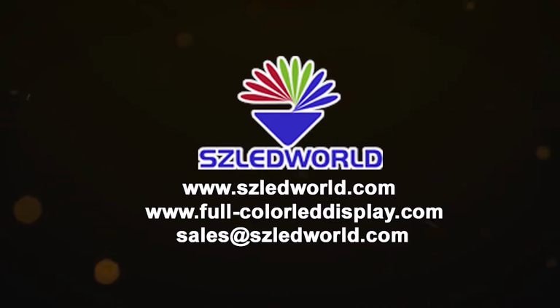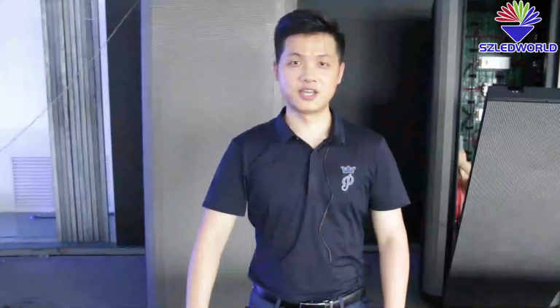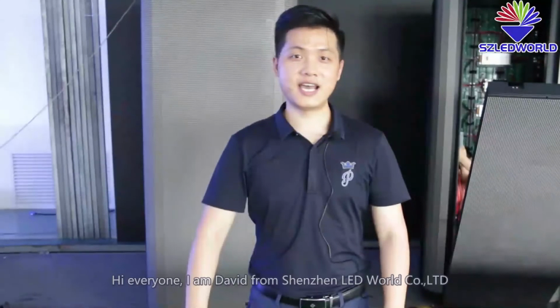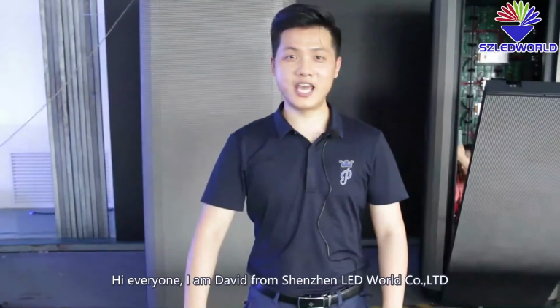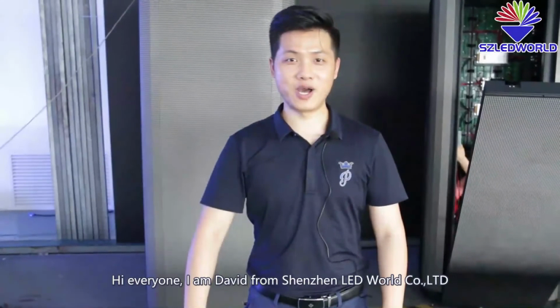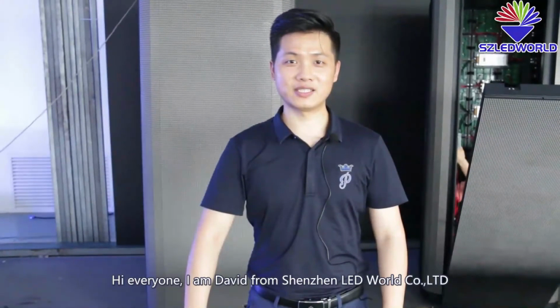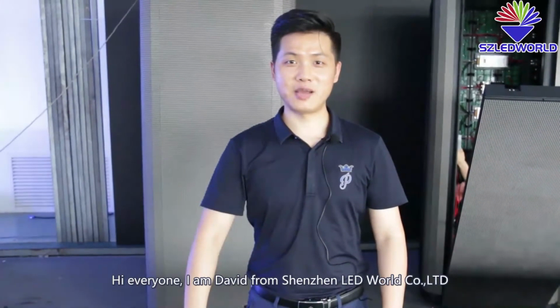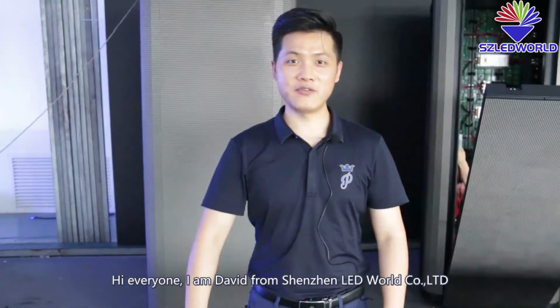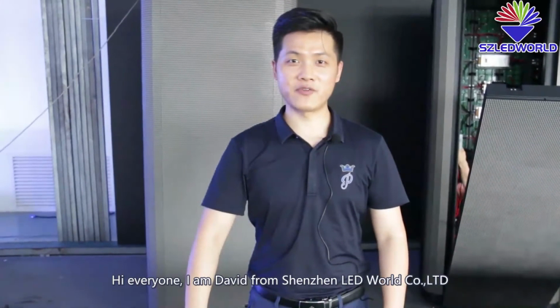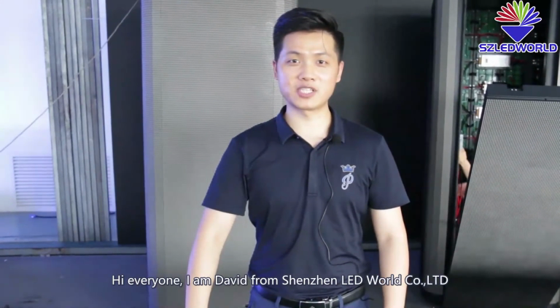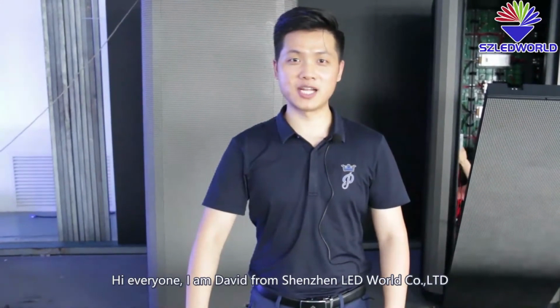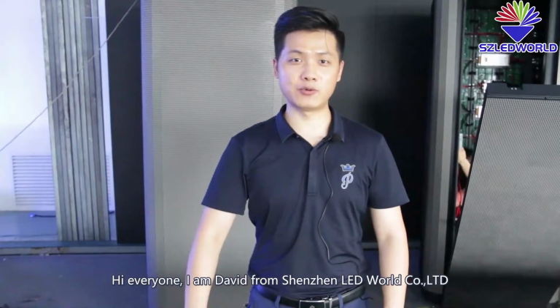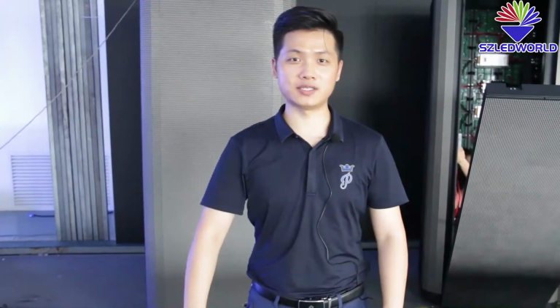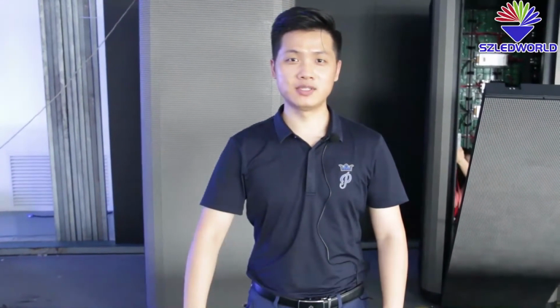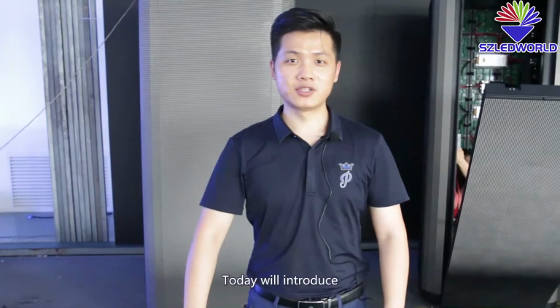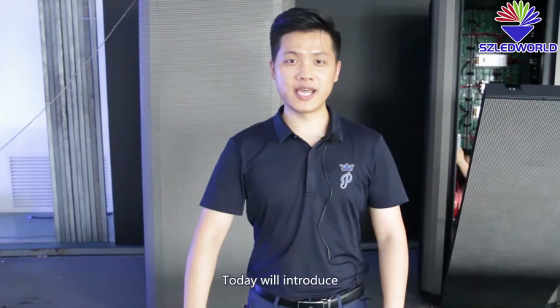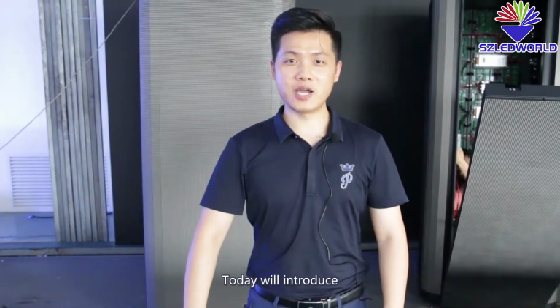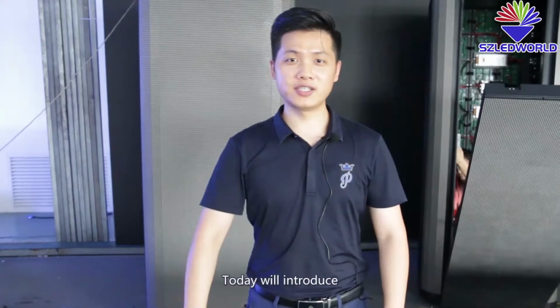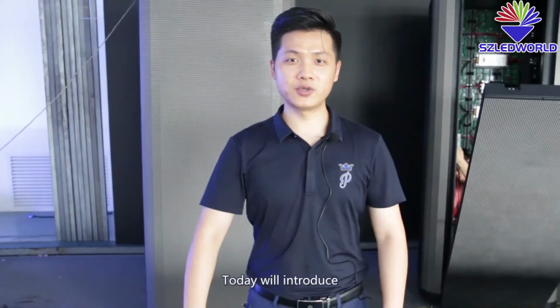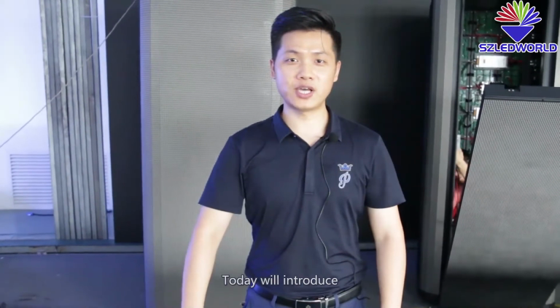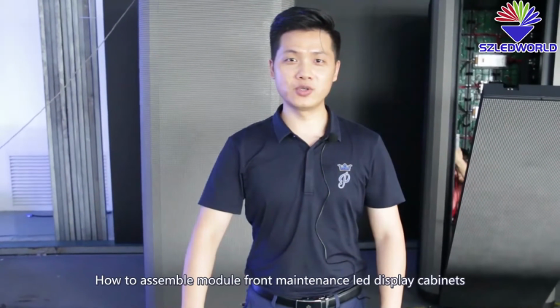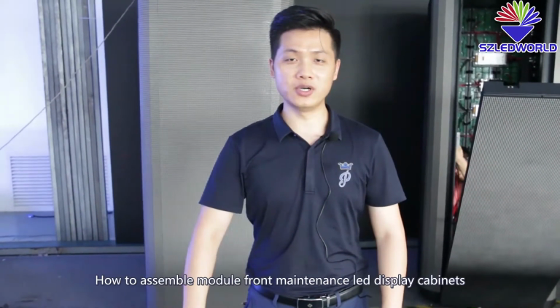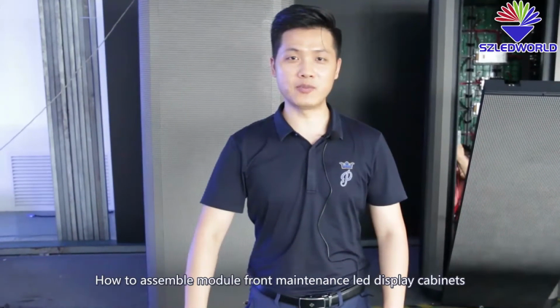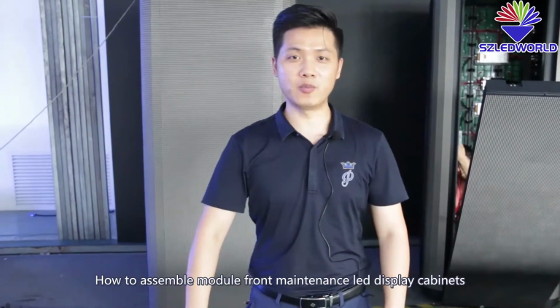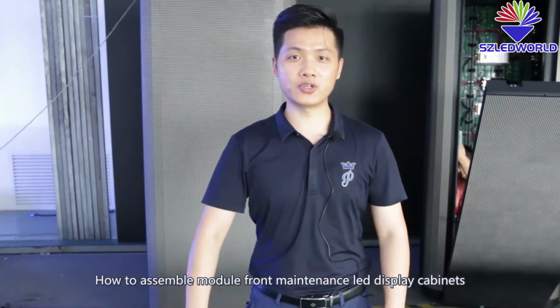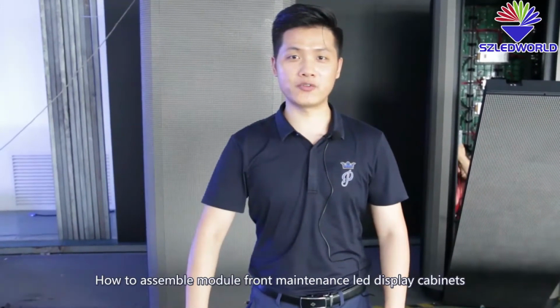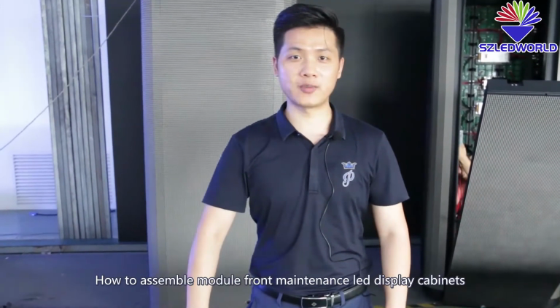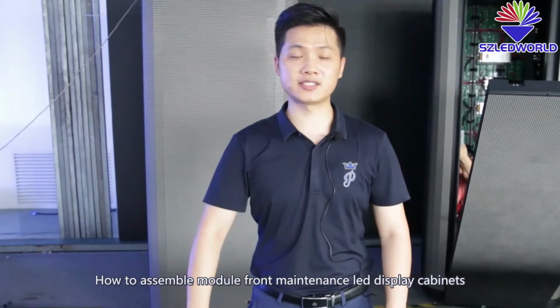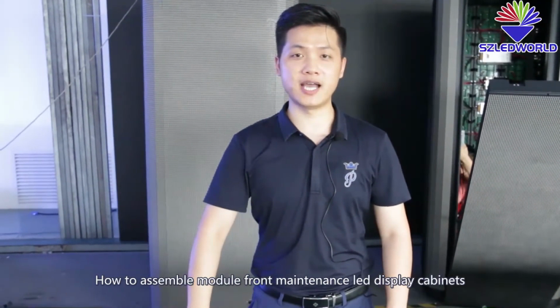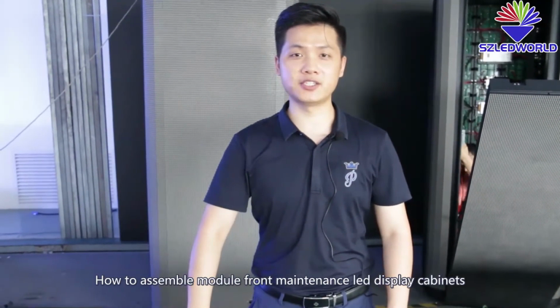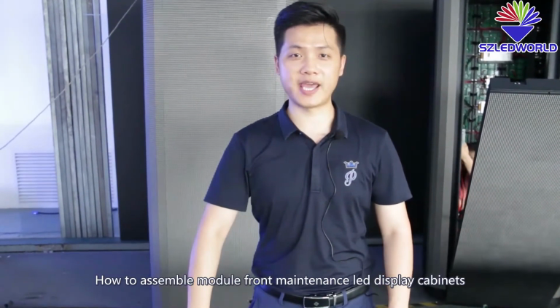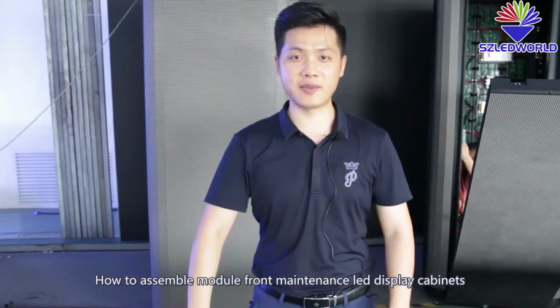Hi everyone, I'm Davy from Shenzhen Leadworld. Today I will introduce how to assemble a module front-maintenance LED display cabinet.